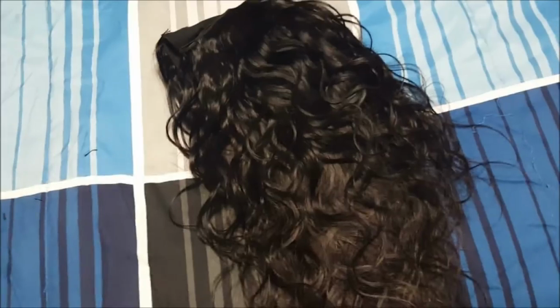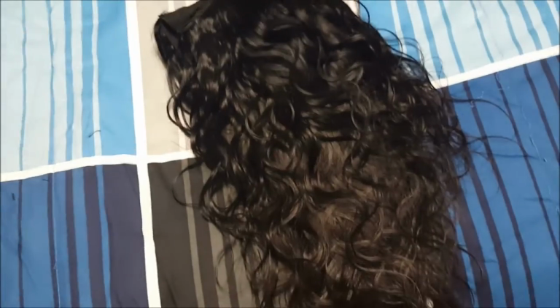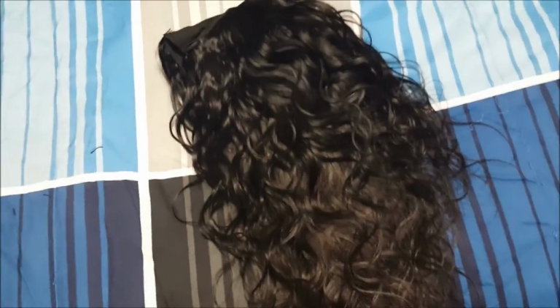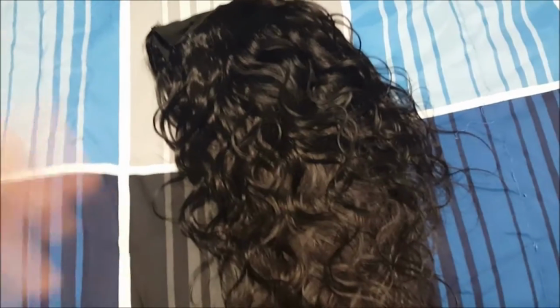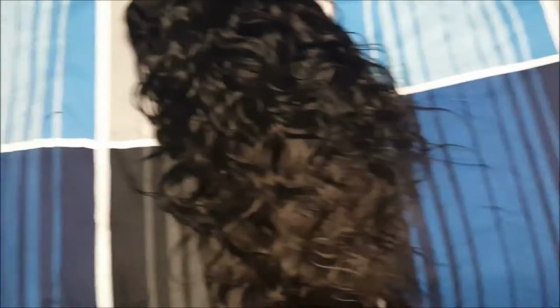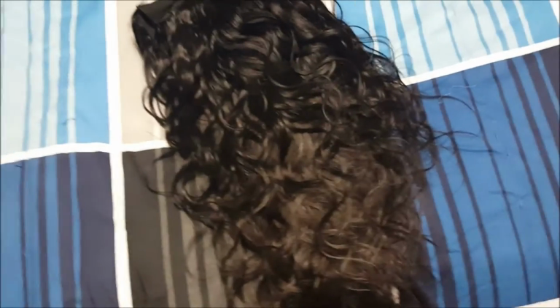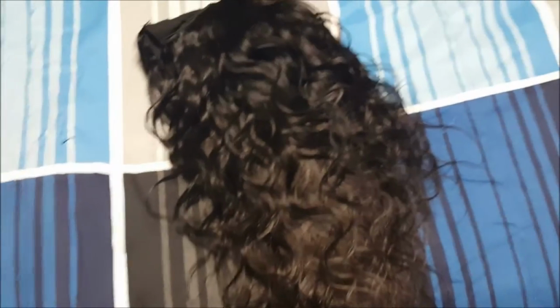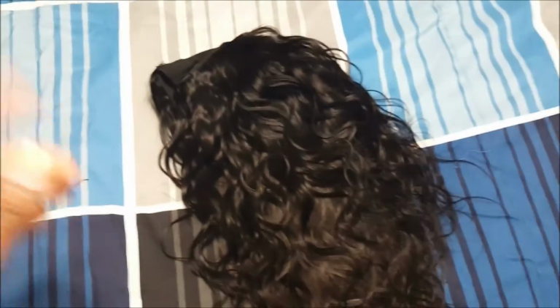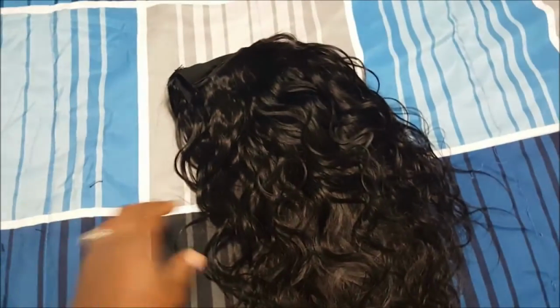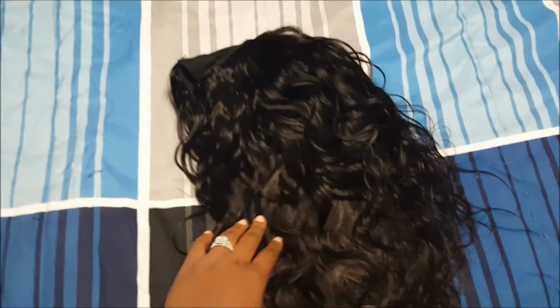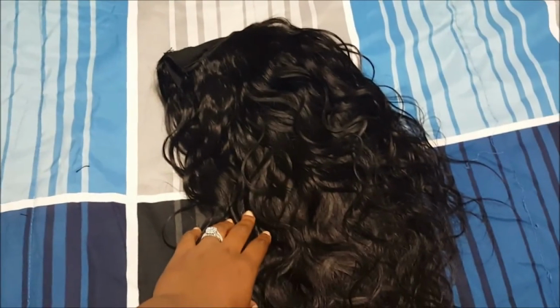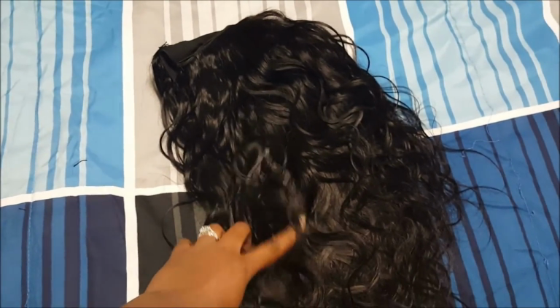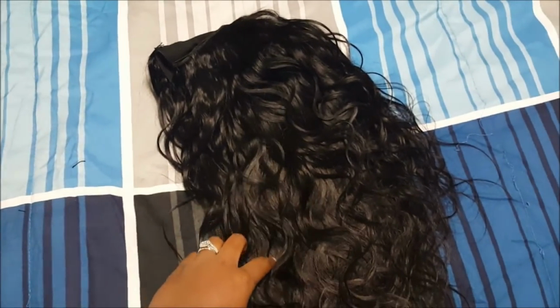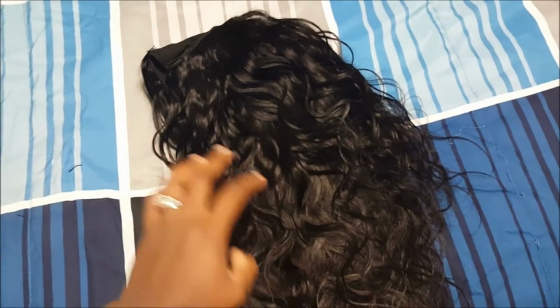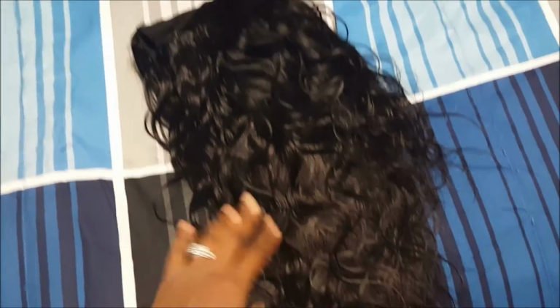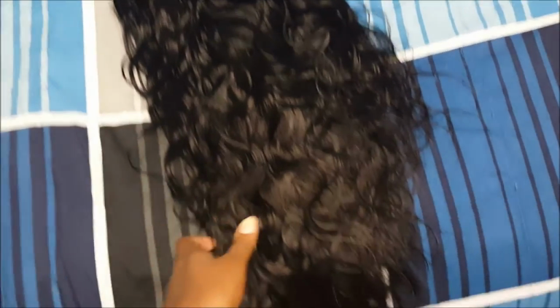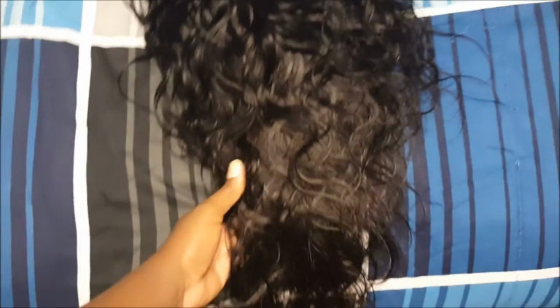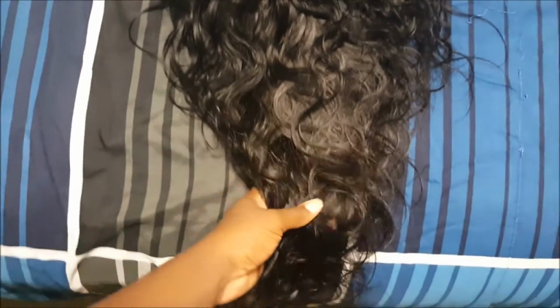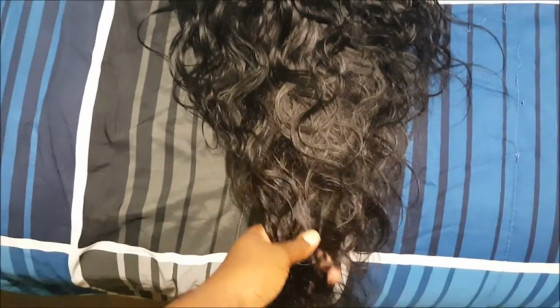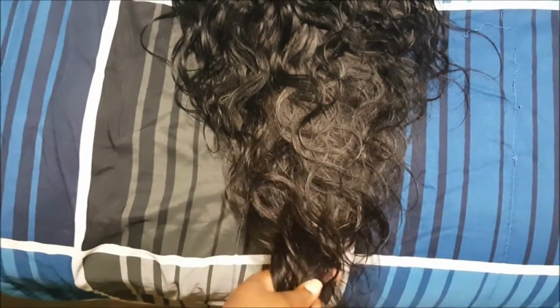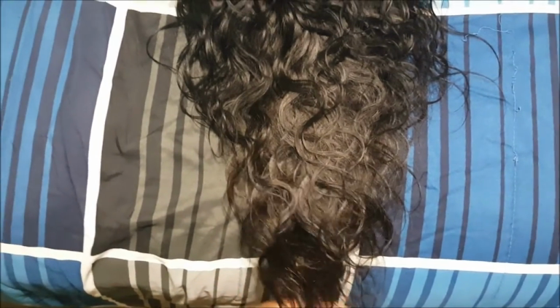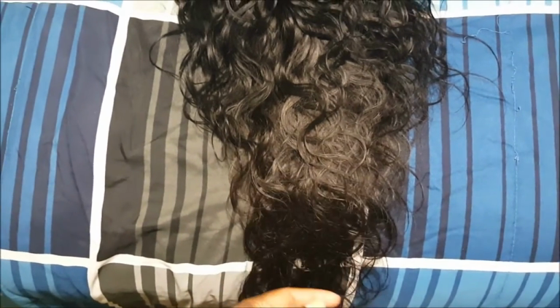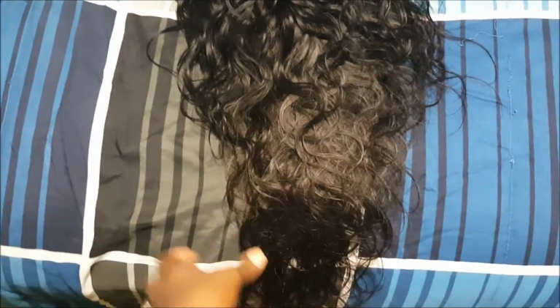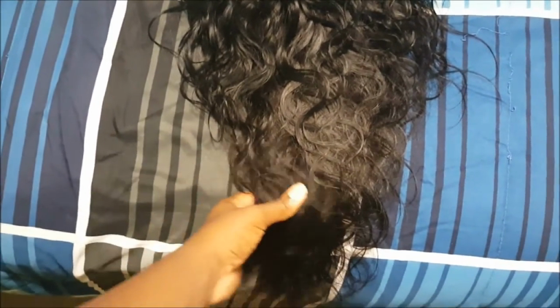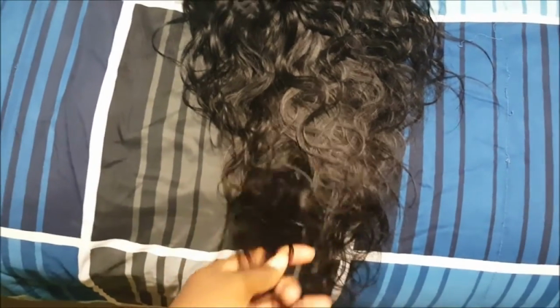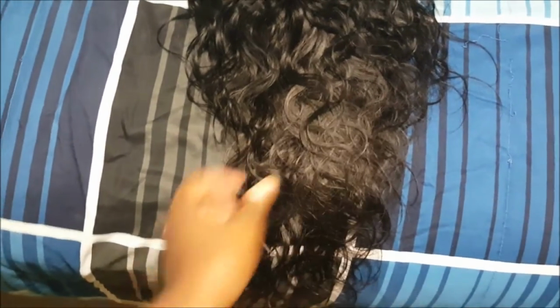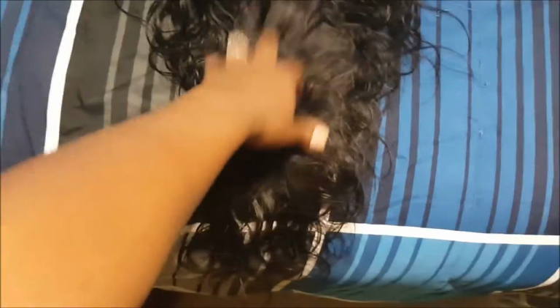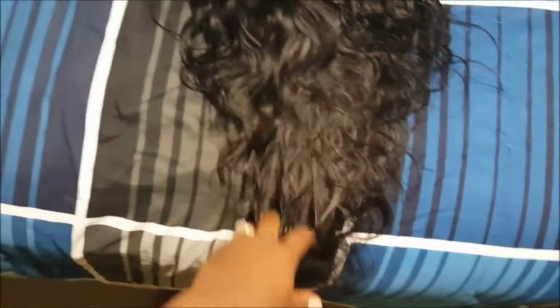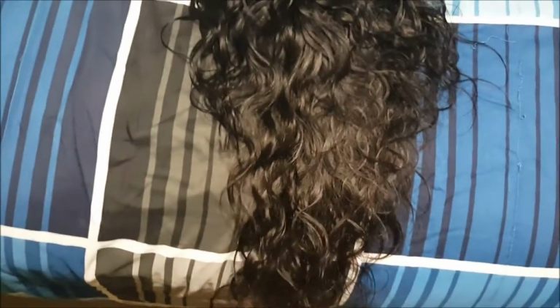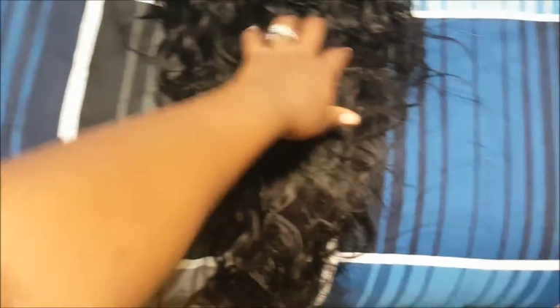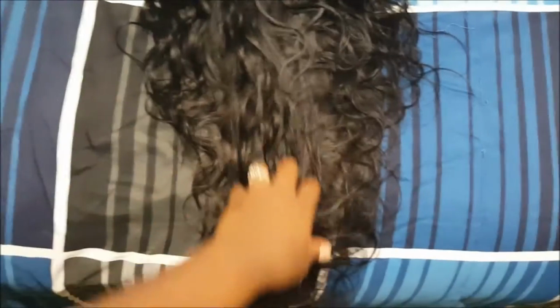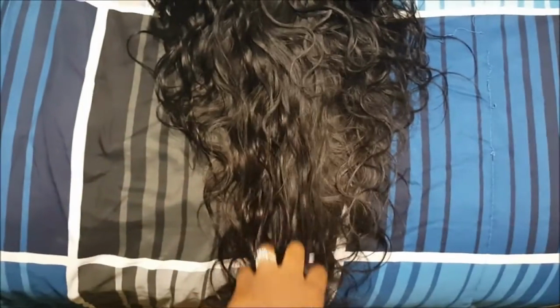Hey guys, so I basically just finished putting the hair on a wig cap and I wanted to come back and show you what it looks like now after three days of on and off sewing it in.